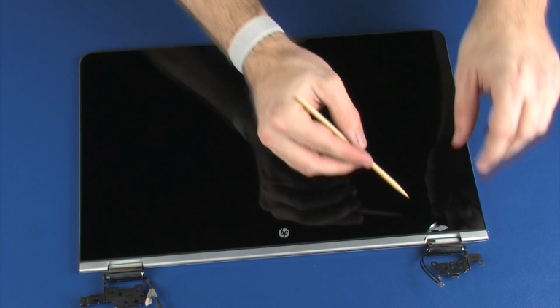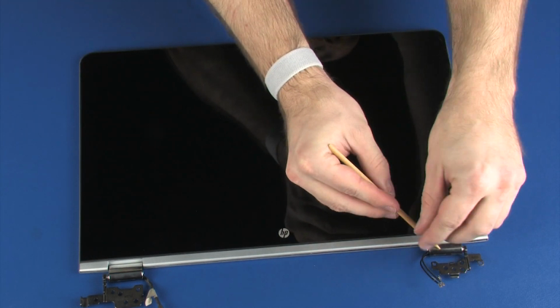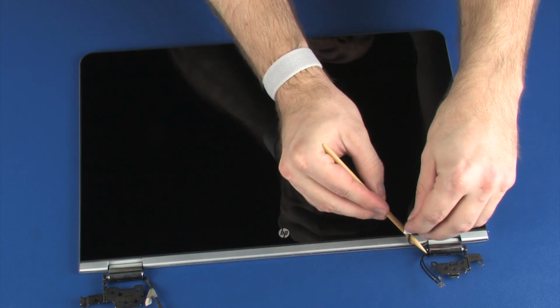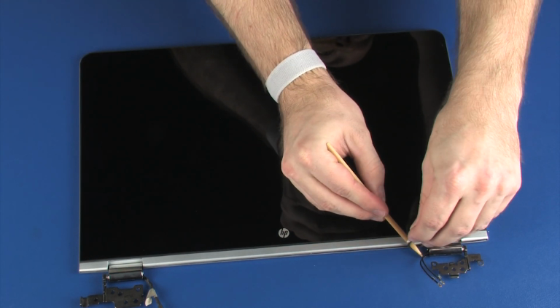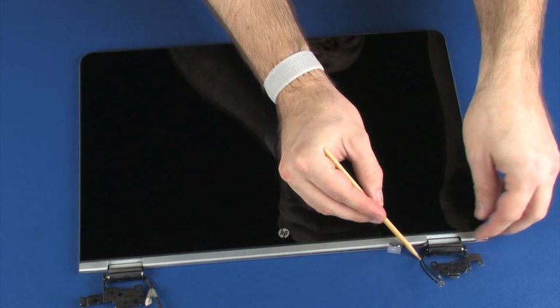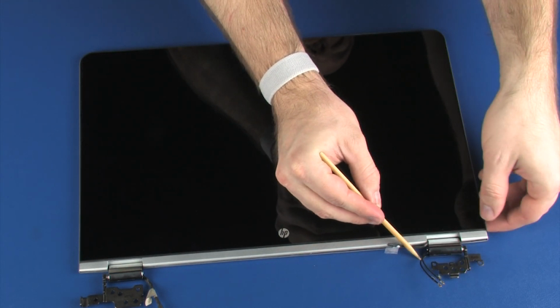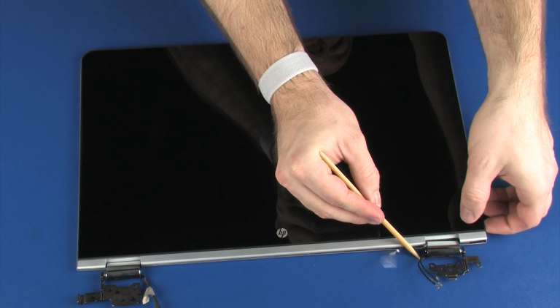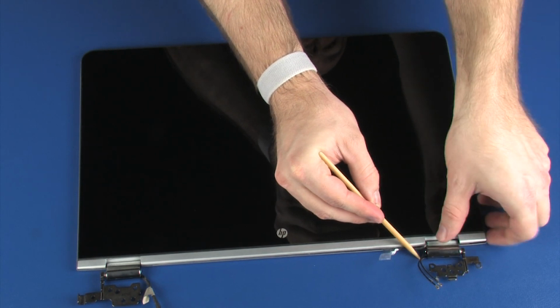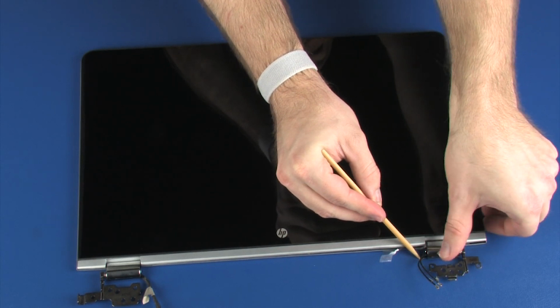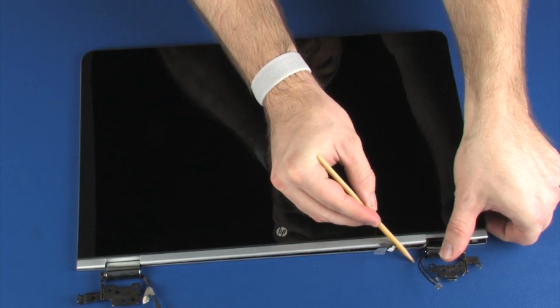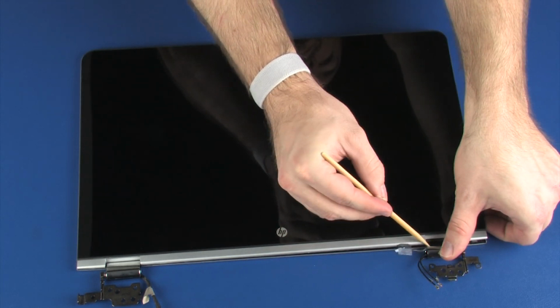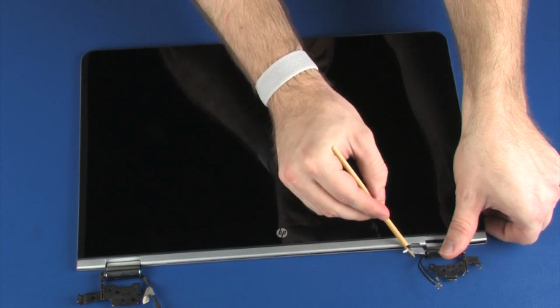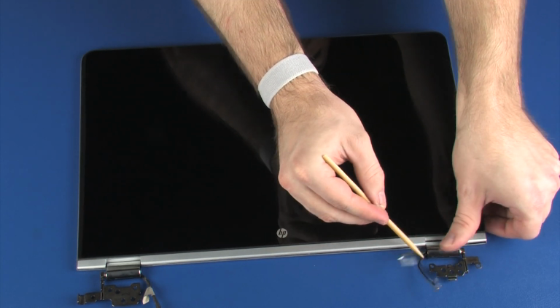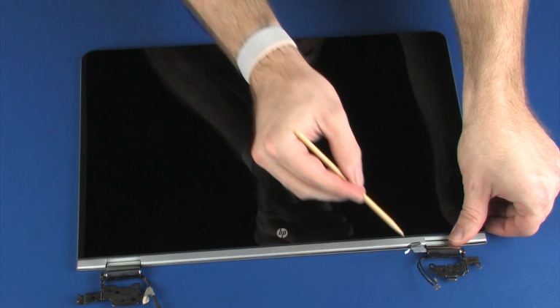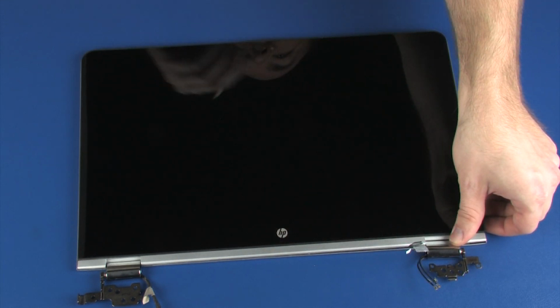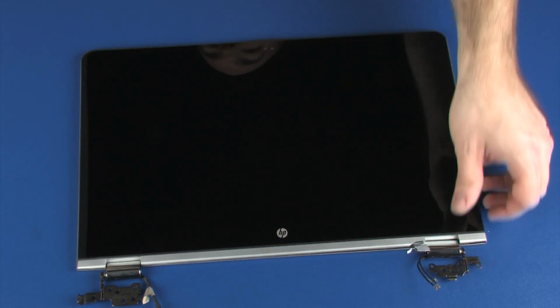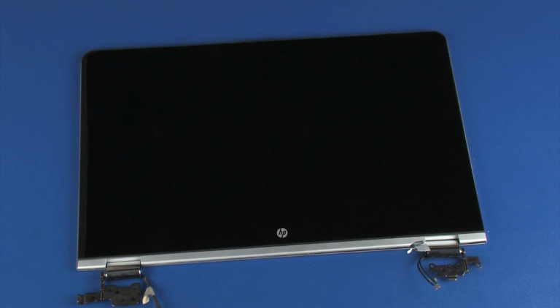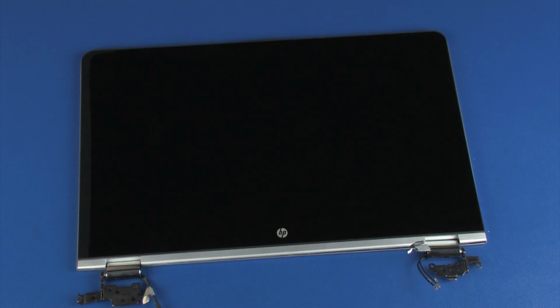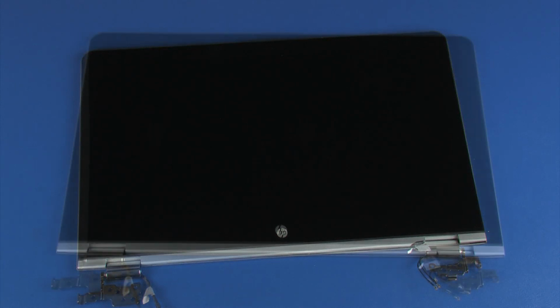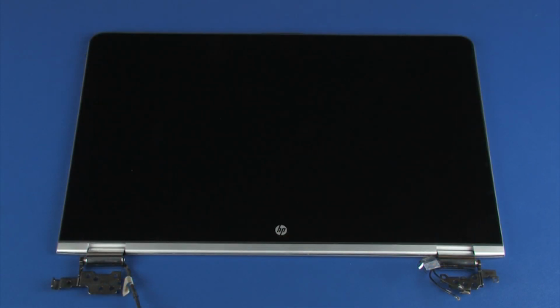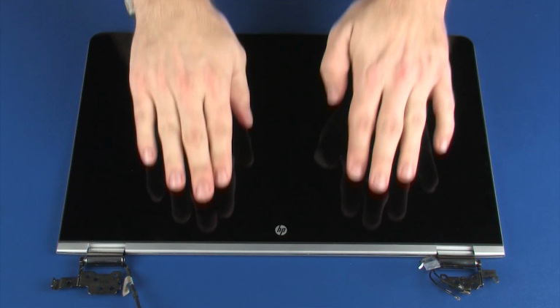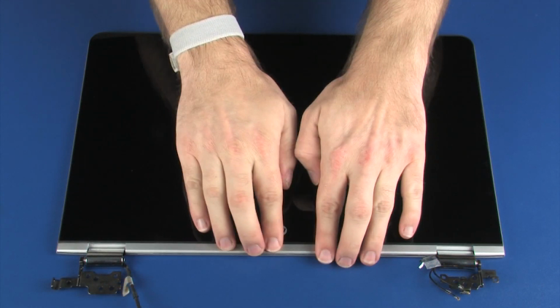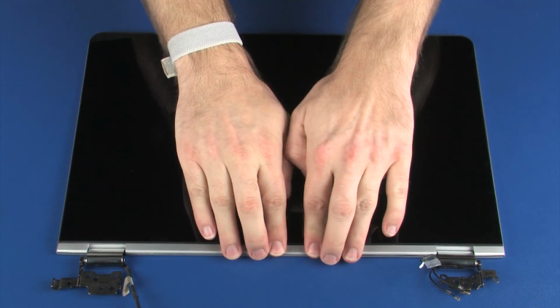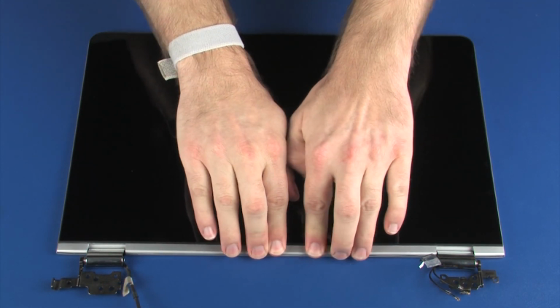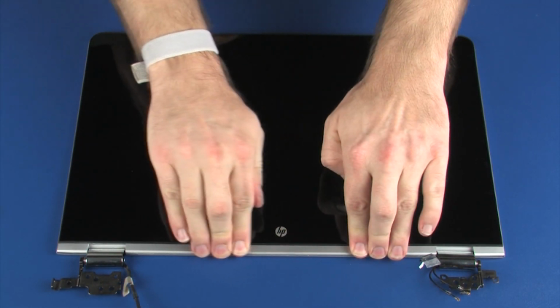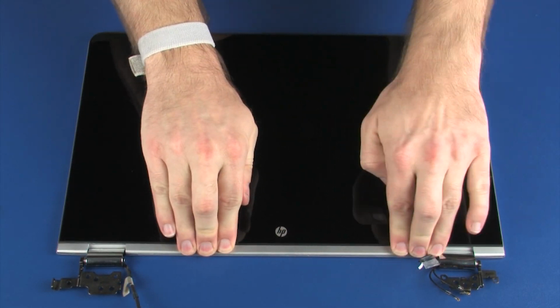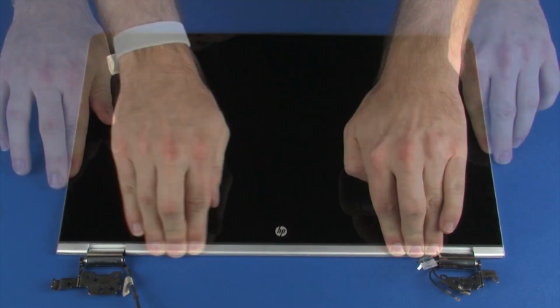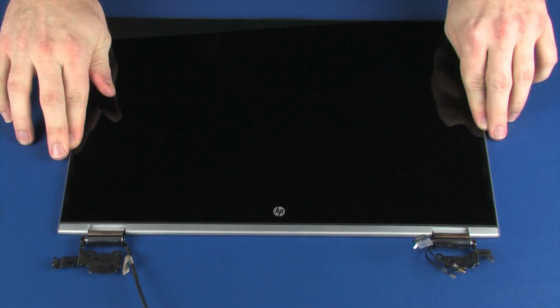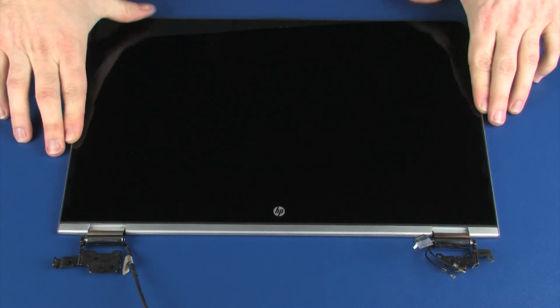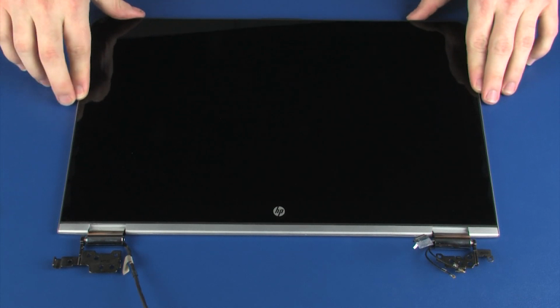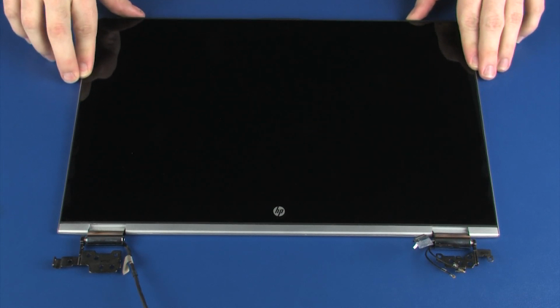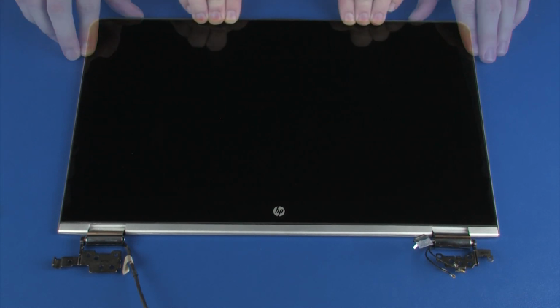Ensure that the display panel and touchscreen cables are properly routed through the display panel hinges. Carefully apply pressure around the outside edges of the display panel until it snaps onto the display enclosure.